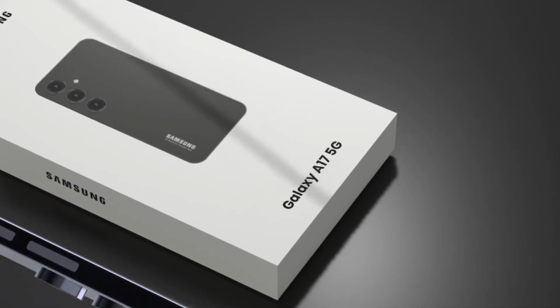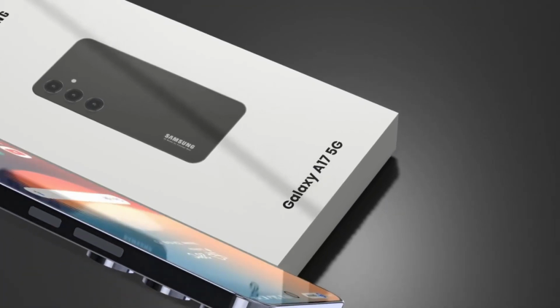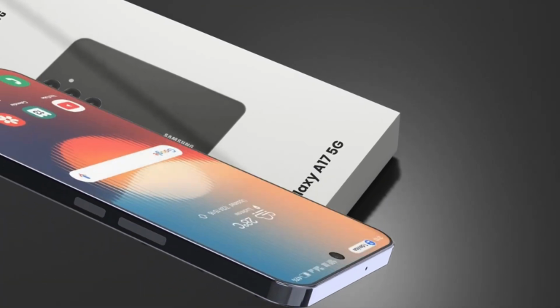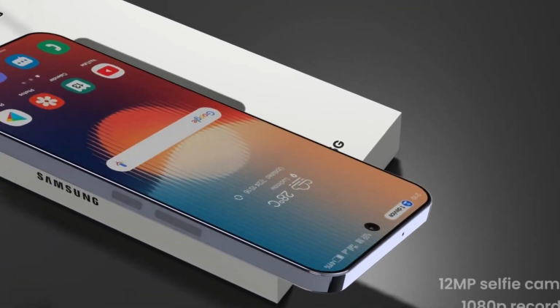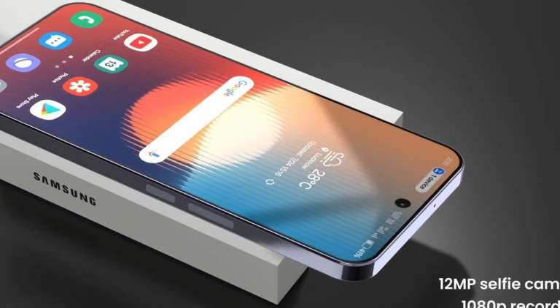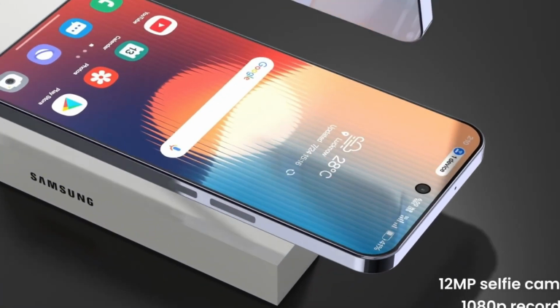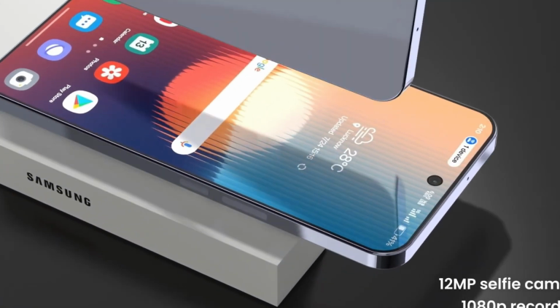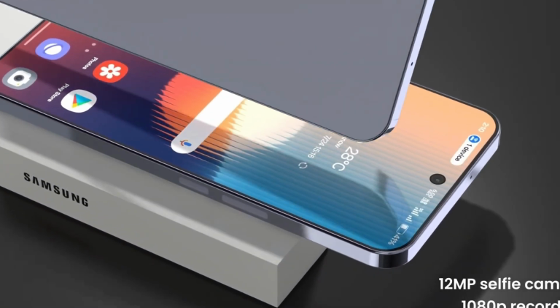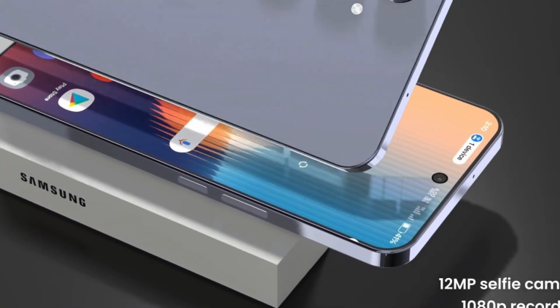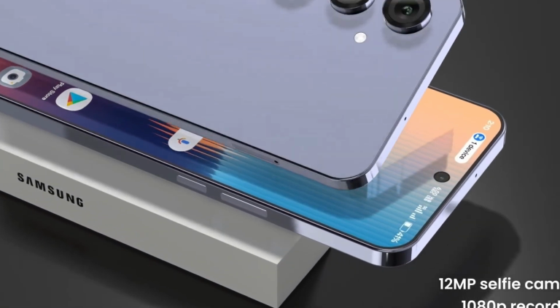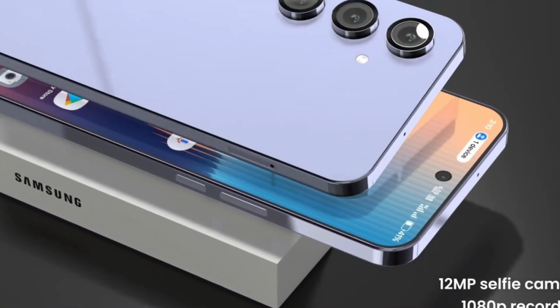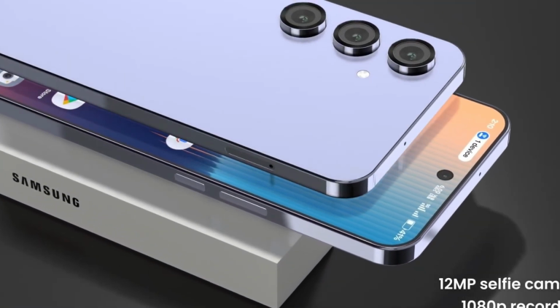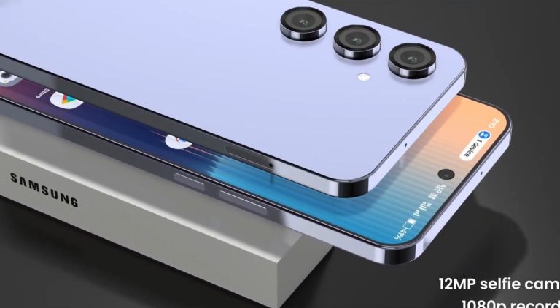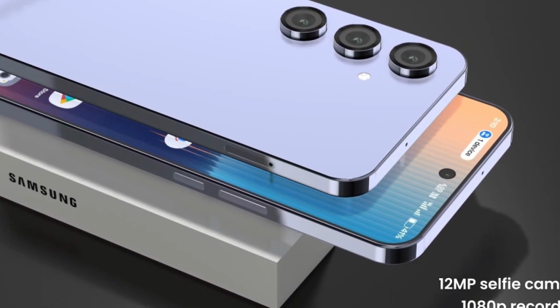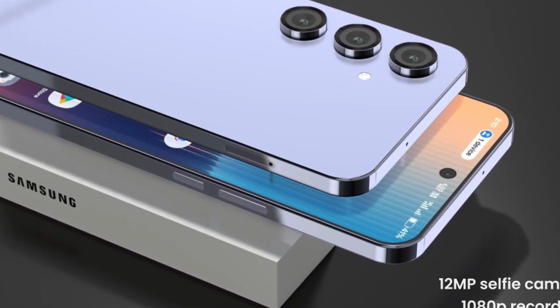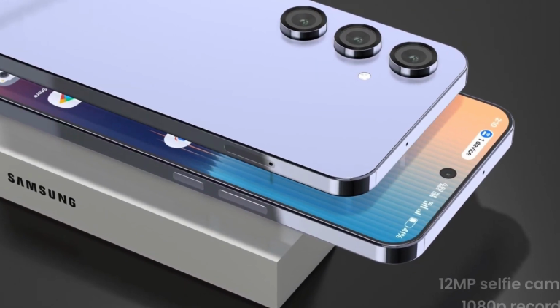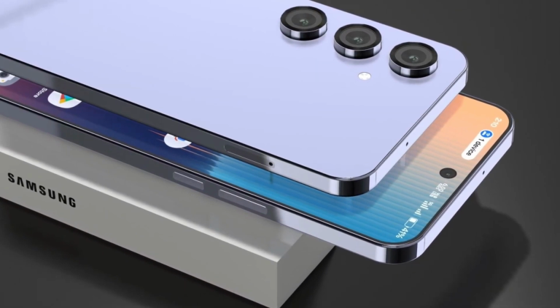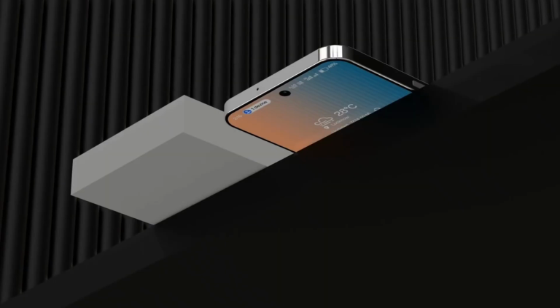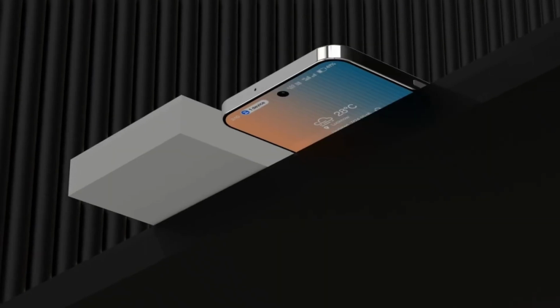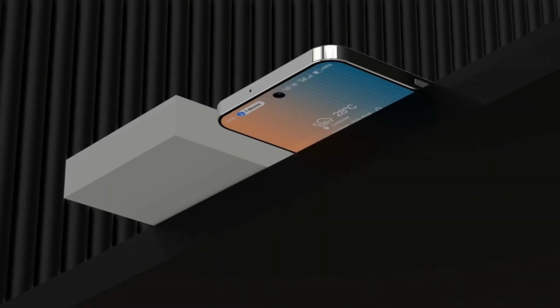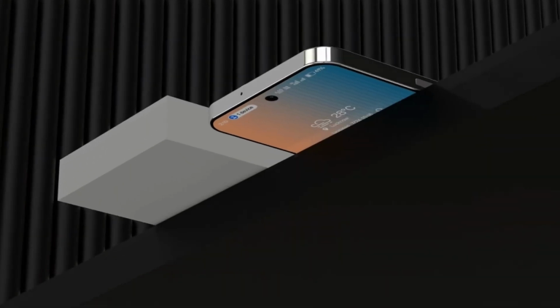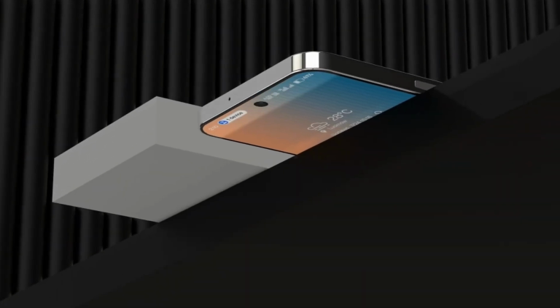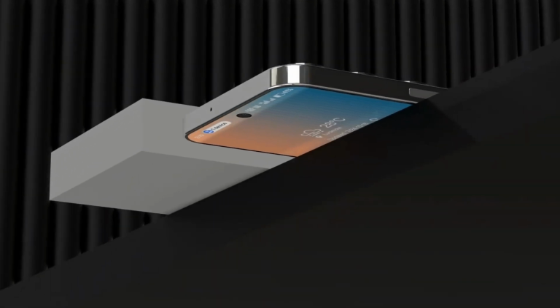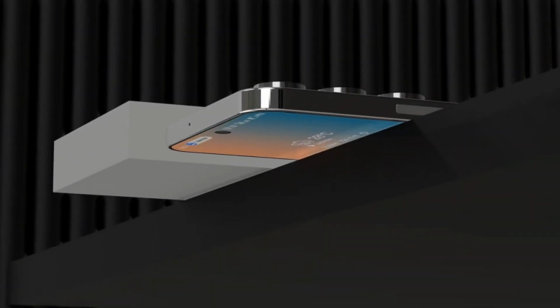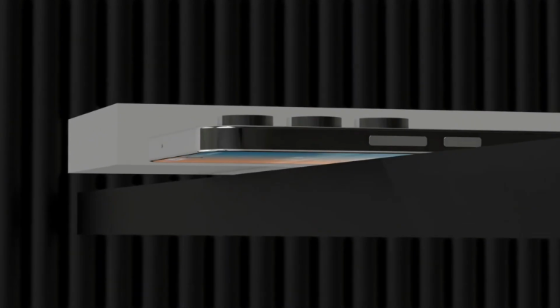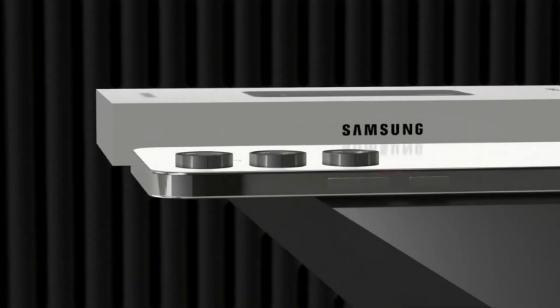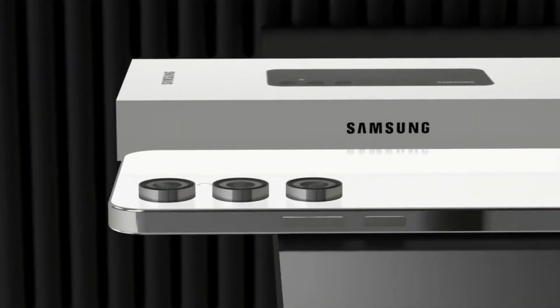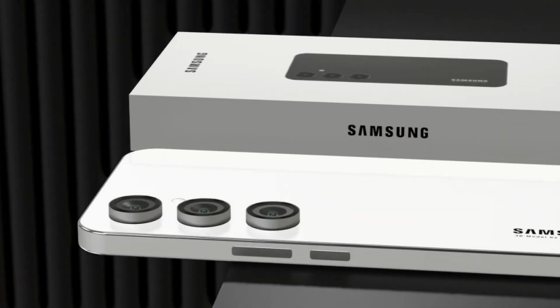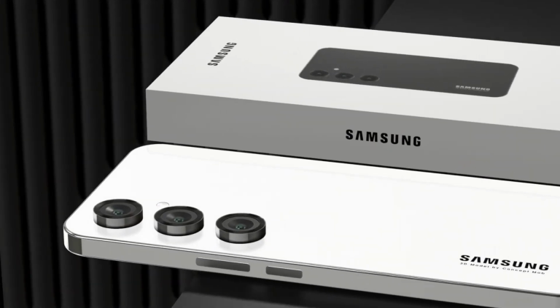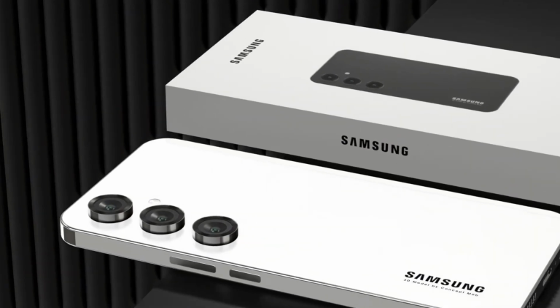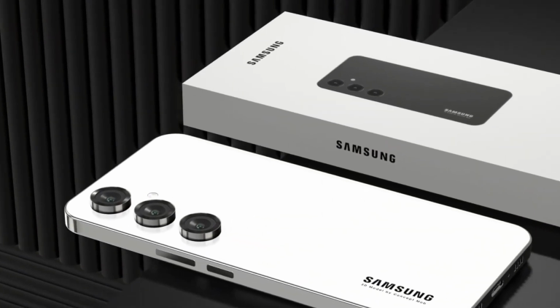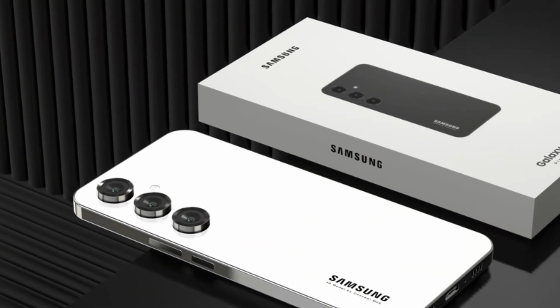Under the hood, it's driven by the powerful Snapdragon 8s Gen 4 processor, built for speed and efficiency, enabling seamless multitasking, smooth app performance, and high-end graphics rendering for mobile gaming enthusiasts.